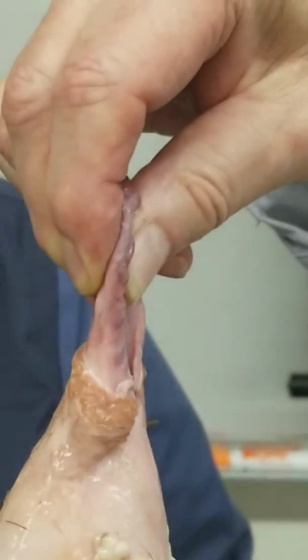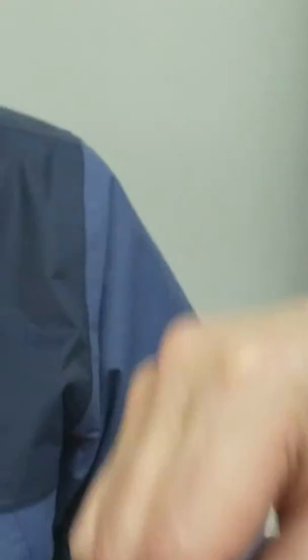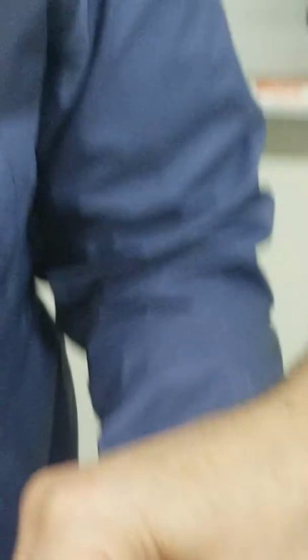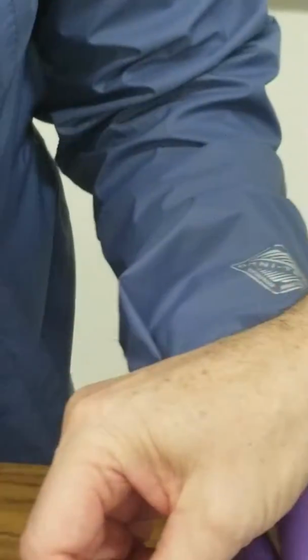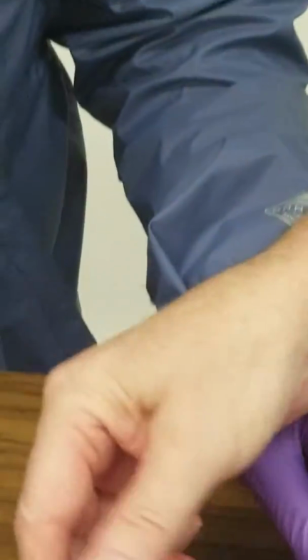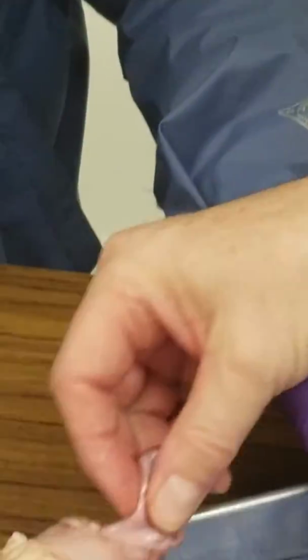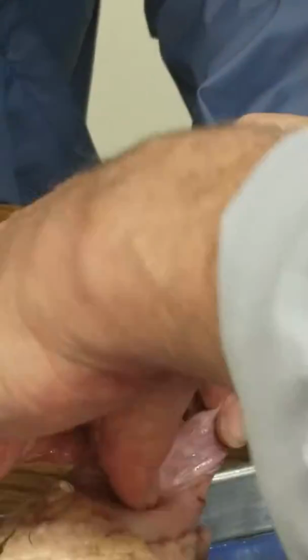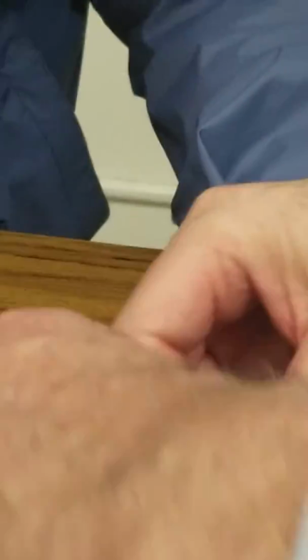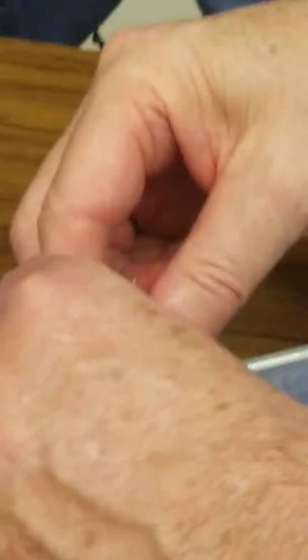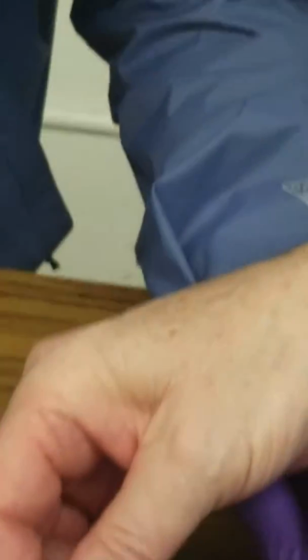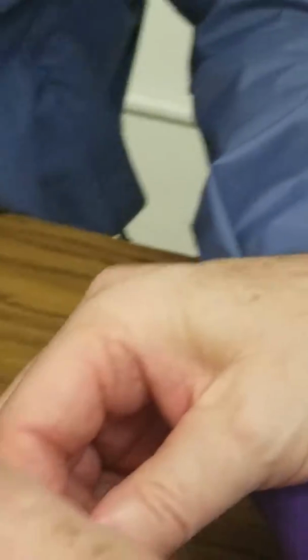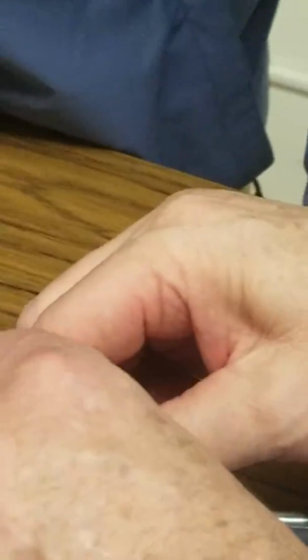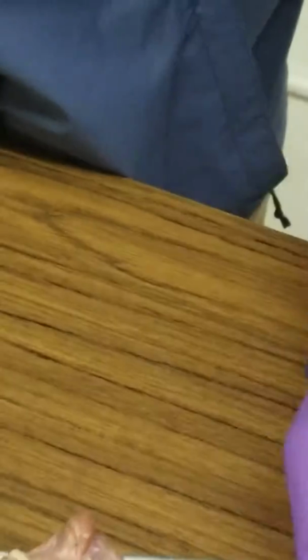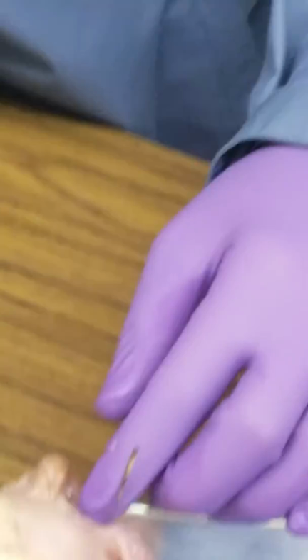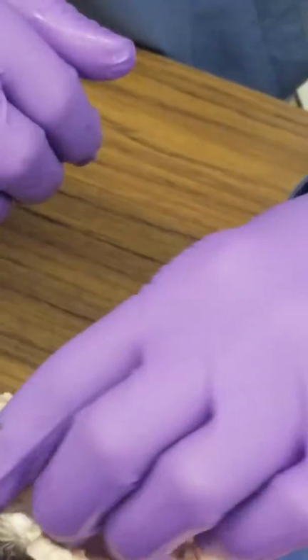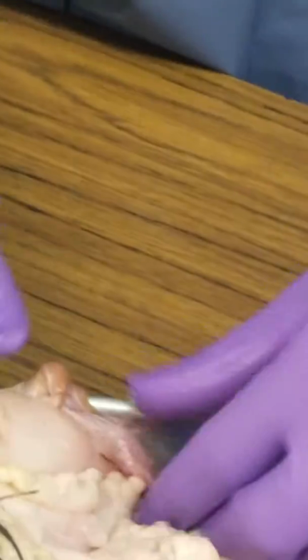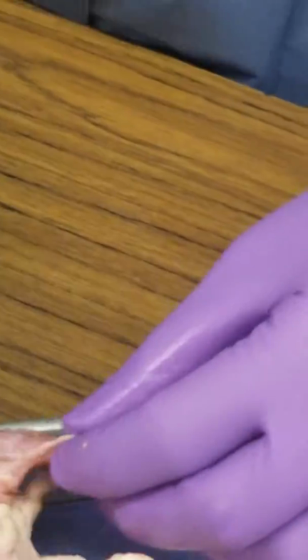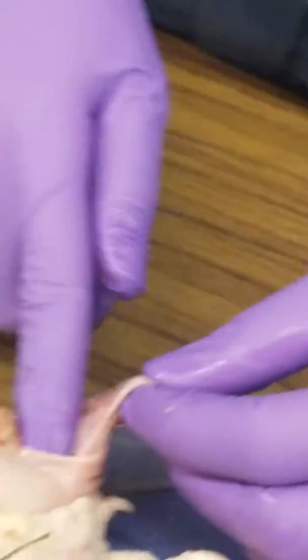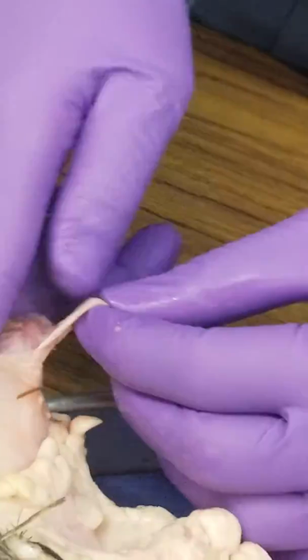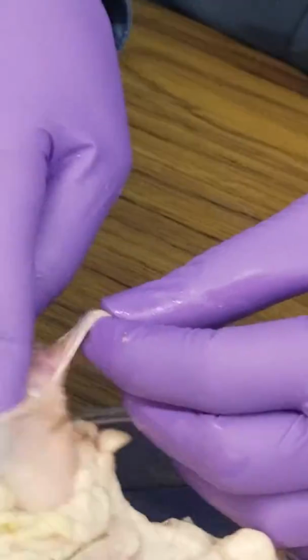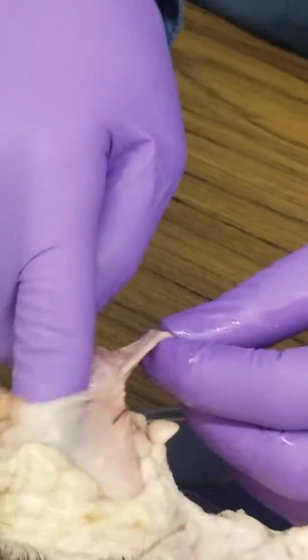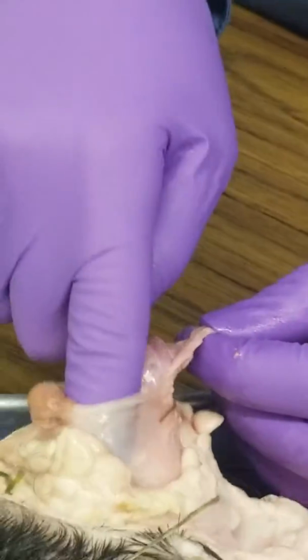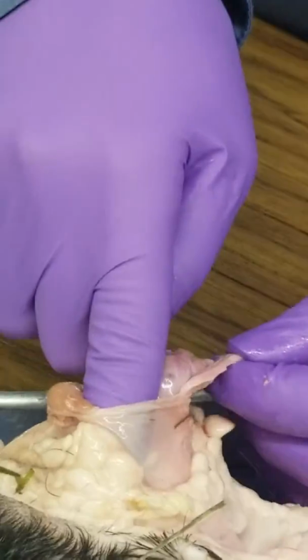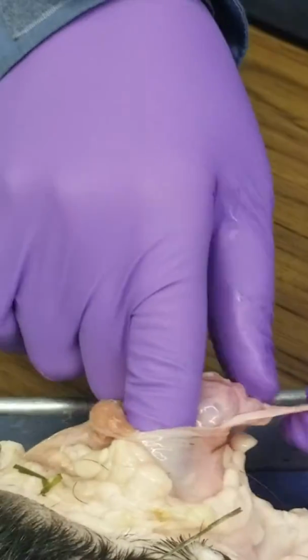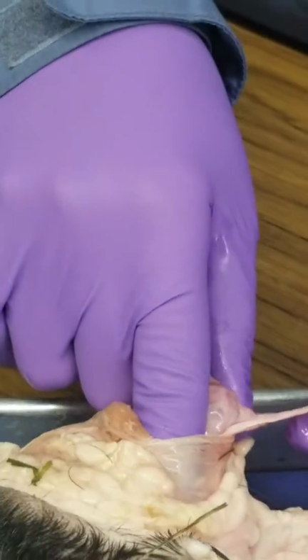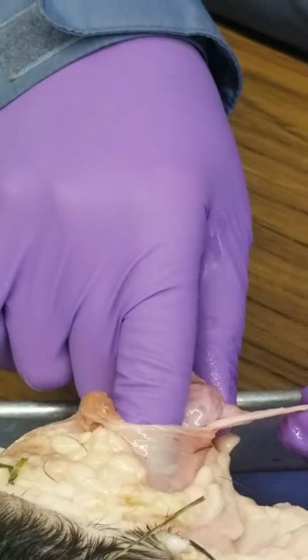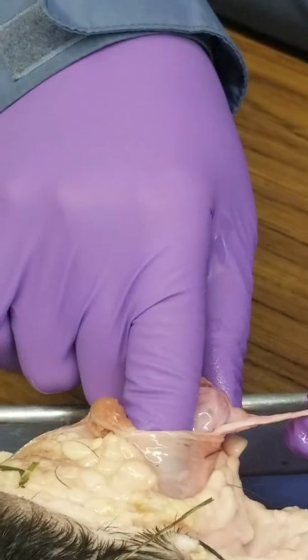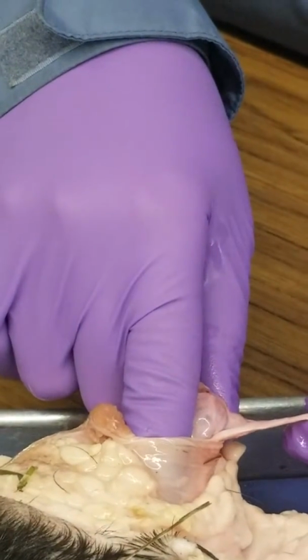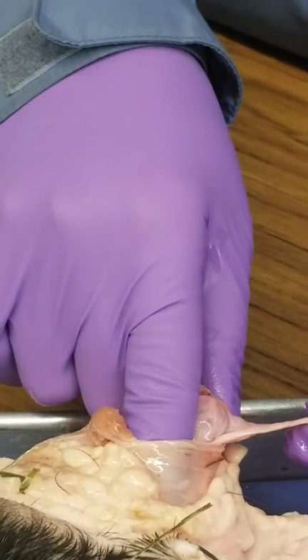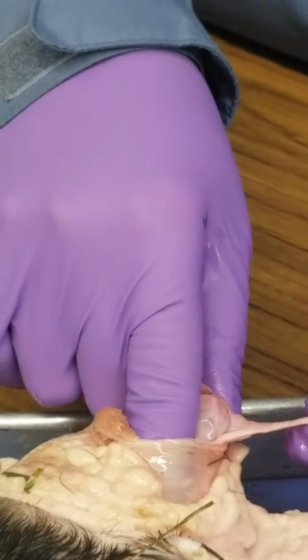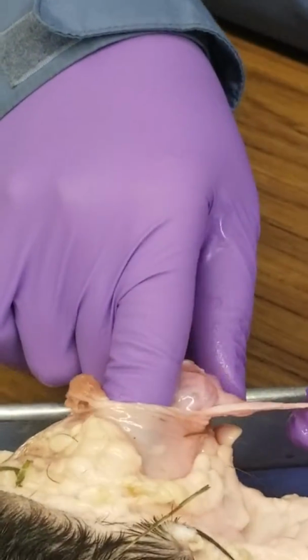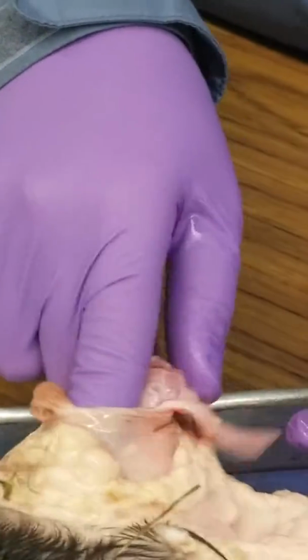And then the cremaster muscle is that thing right there — that one part. It's skeletal muscle. When we stuck our finger in here, touching down here, this is the tunica albuginea.